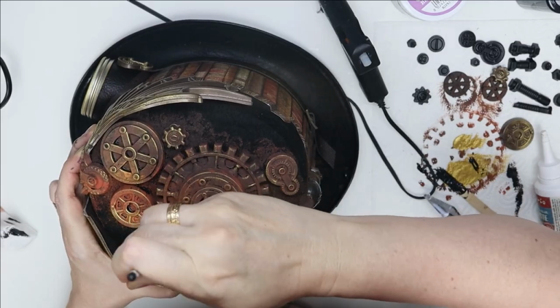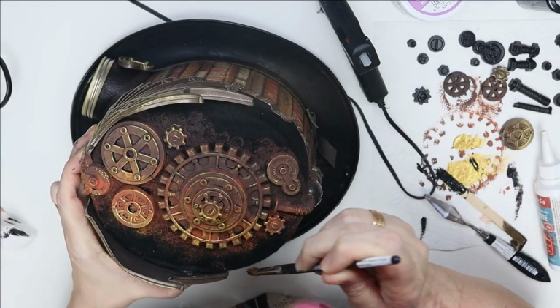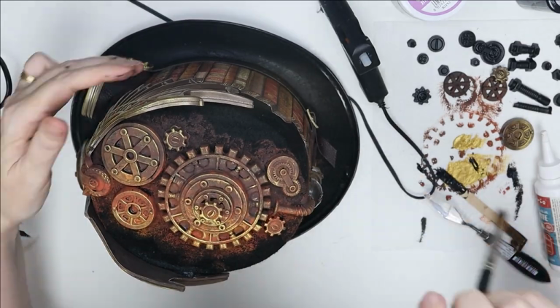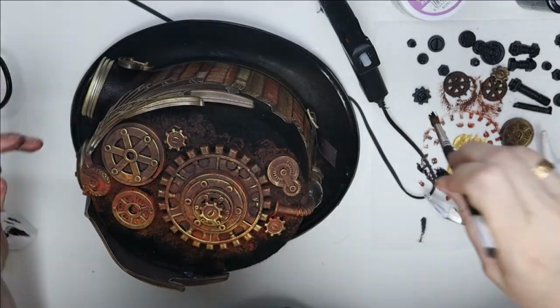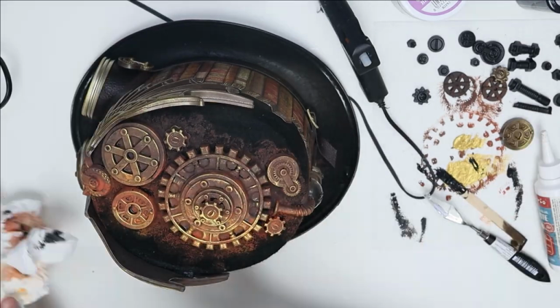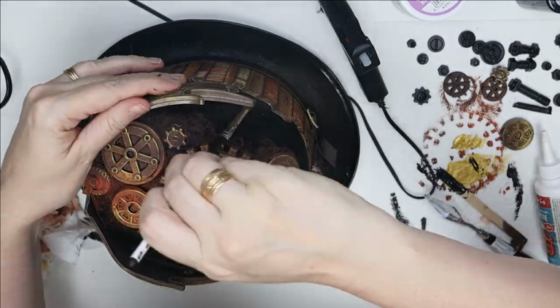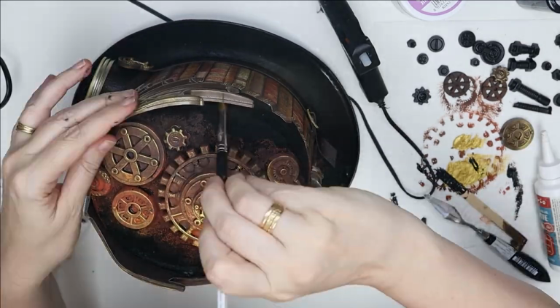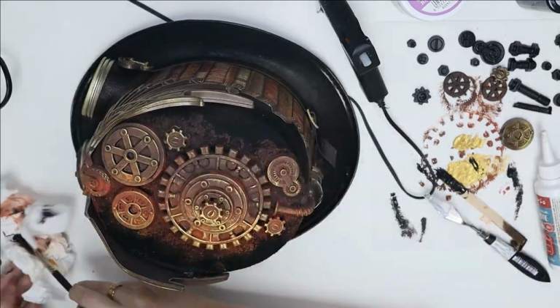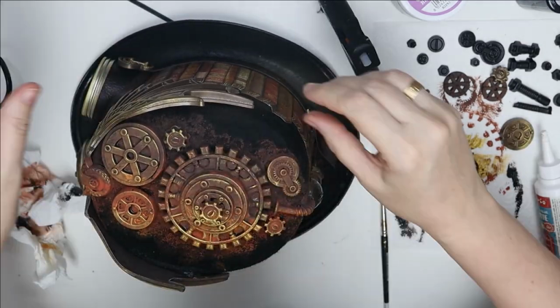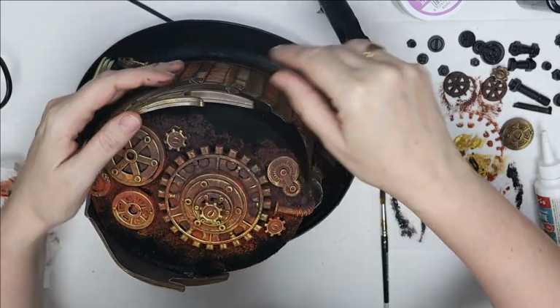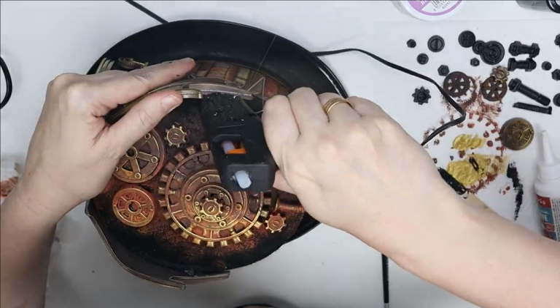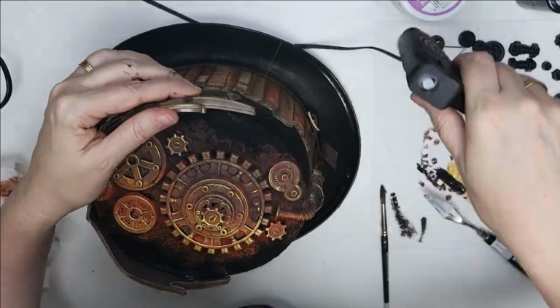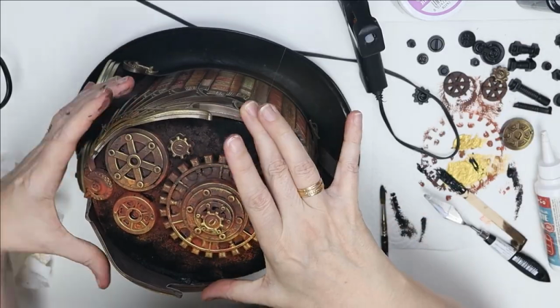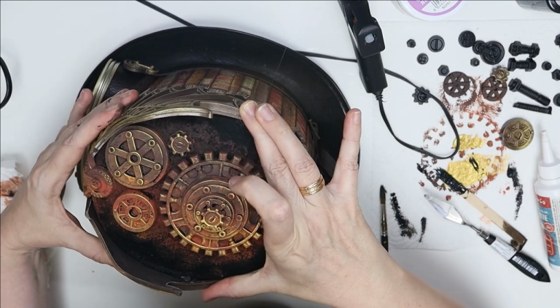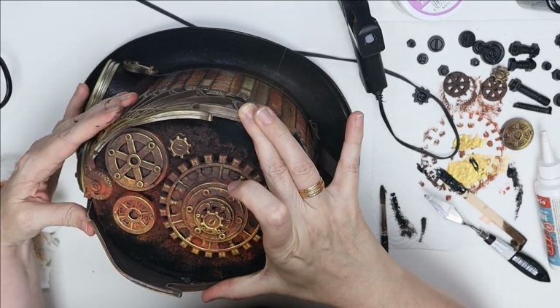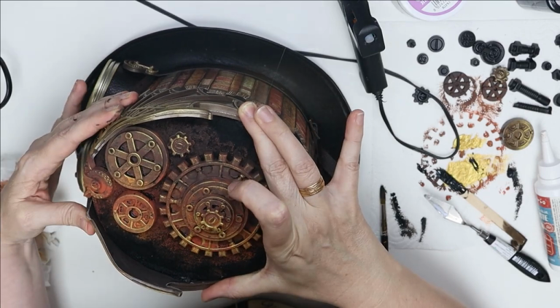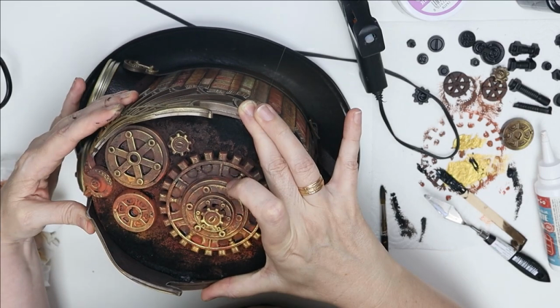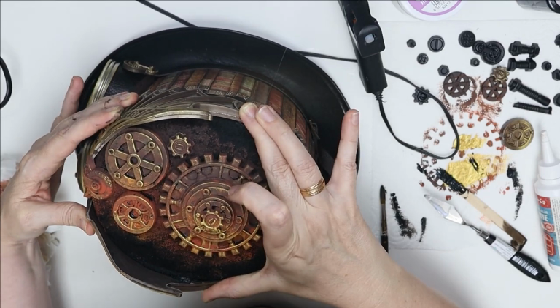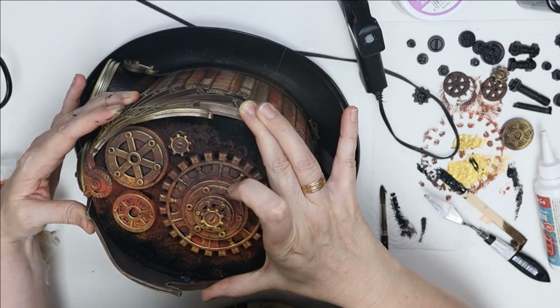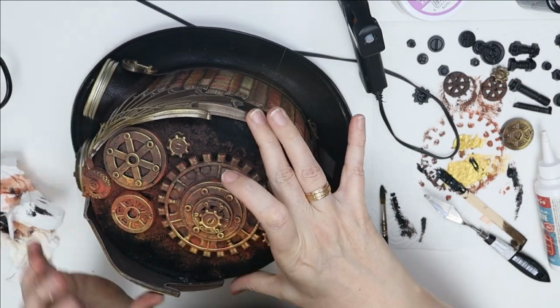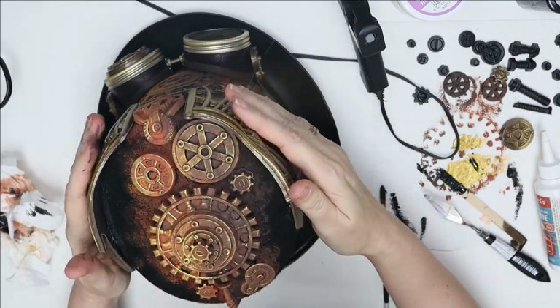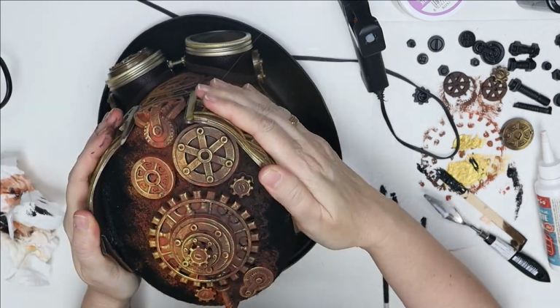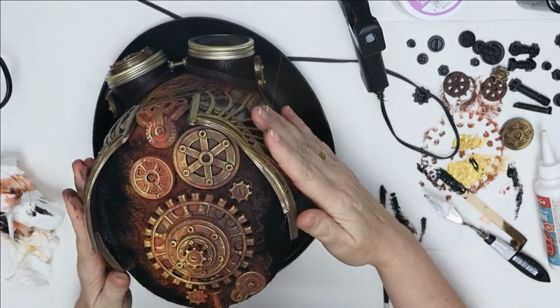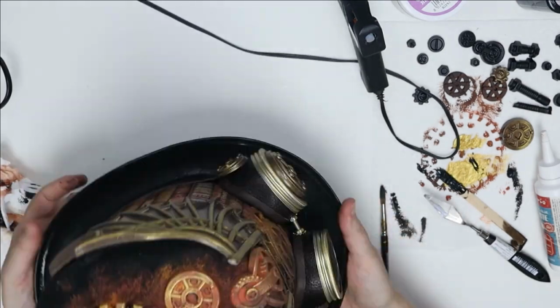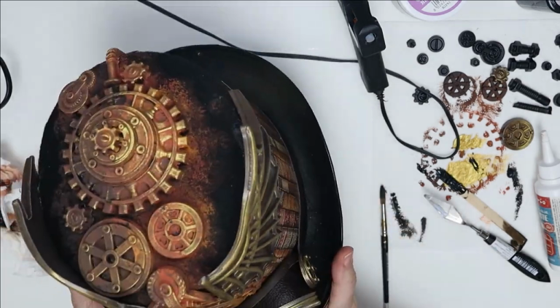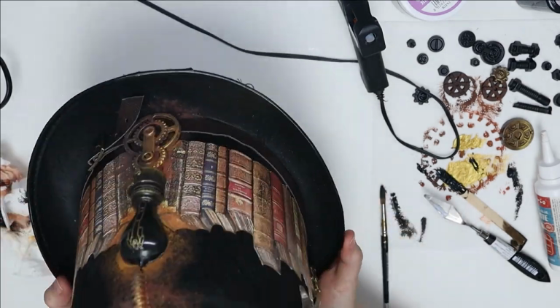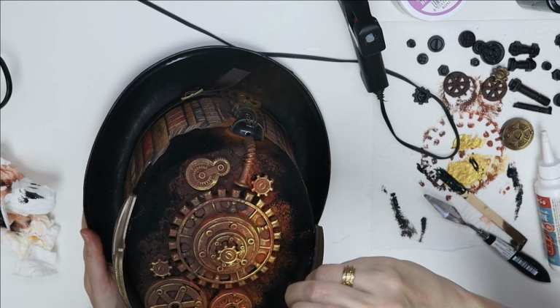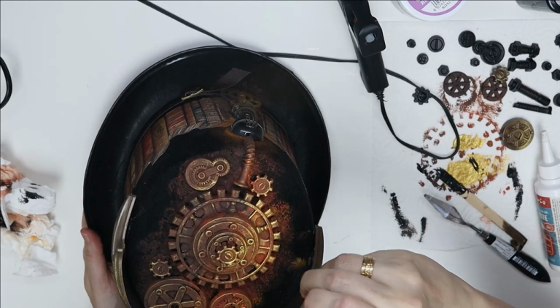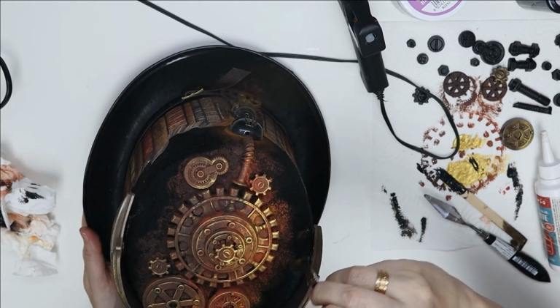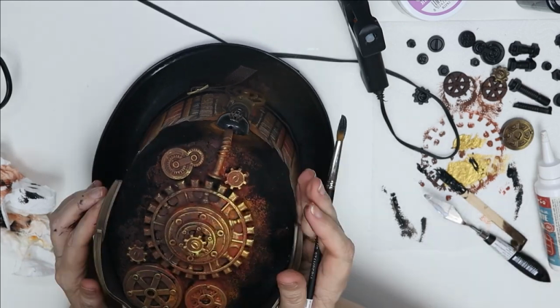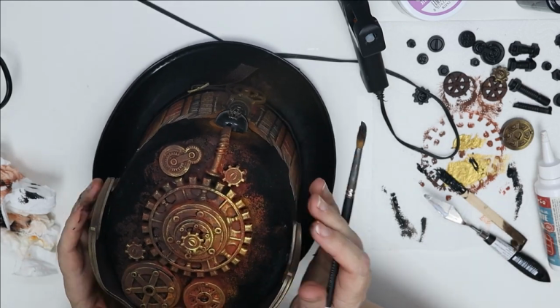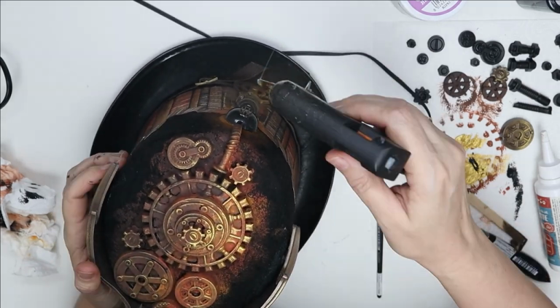You can see me adding a little bit of extra glue to hold it in place and then taking the excess off. And that's how I made my hat. It's as easy as that.